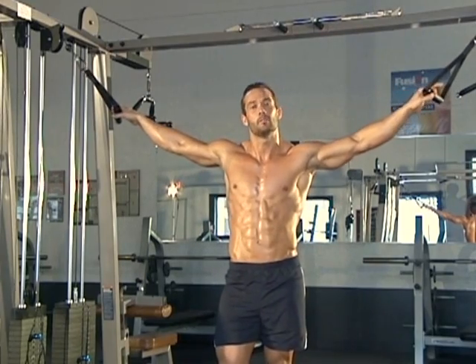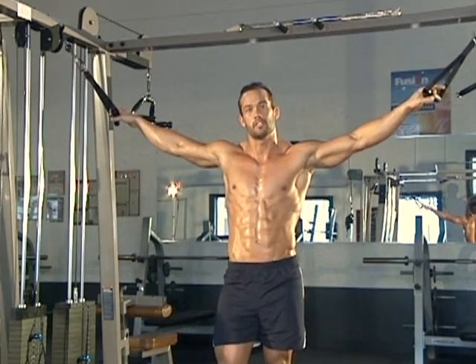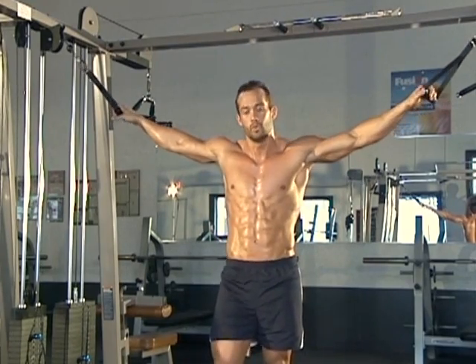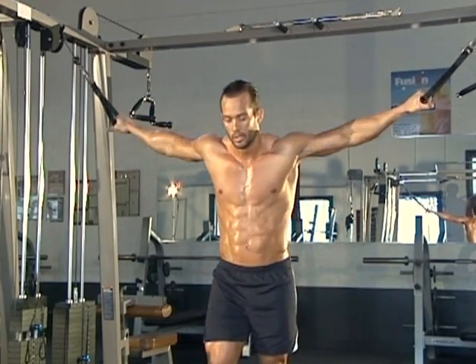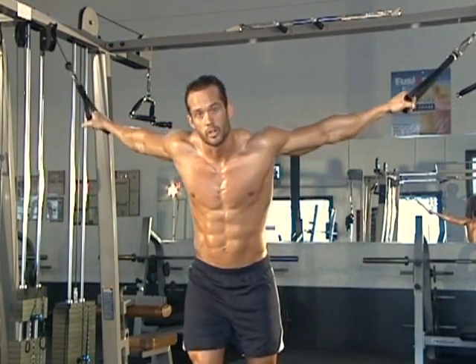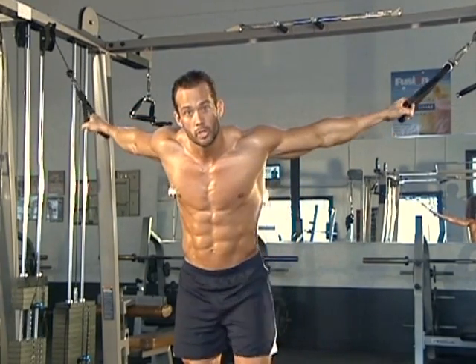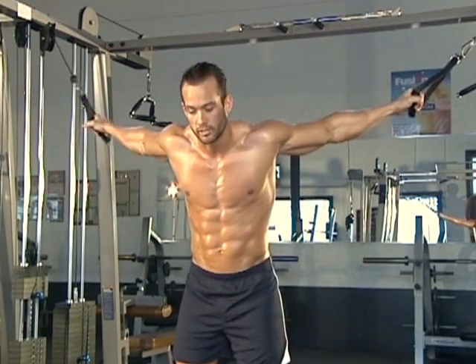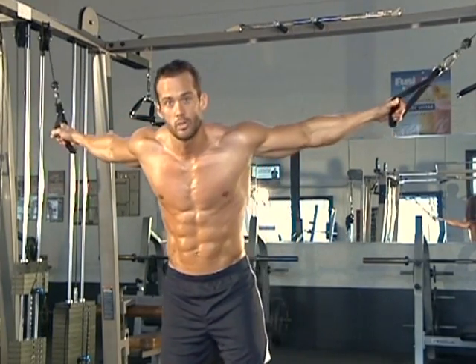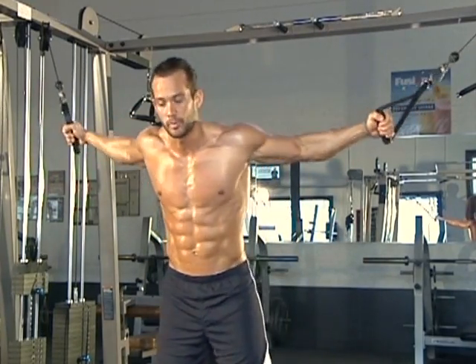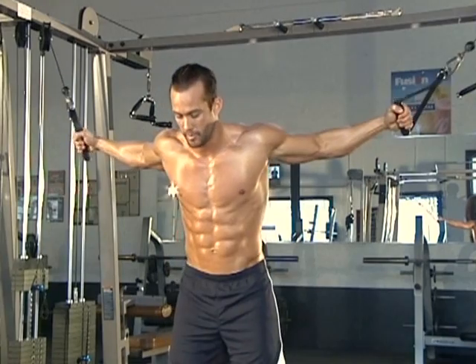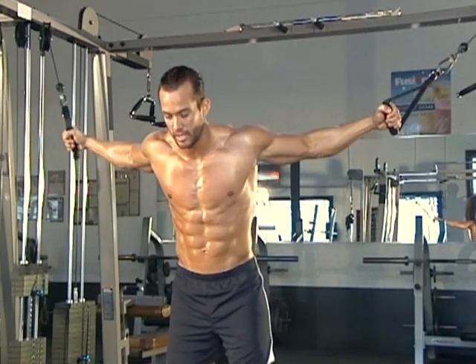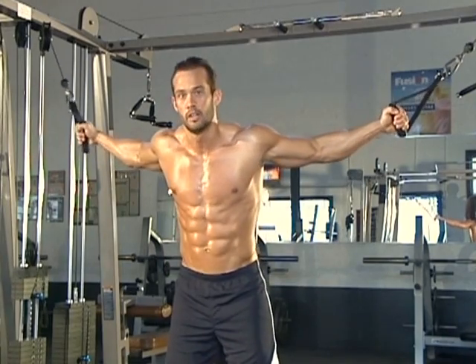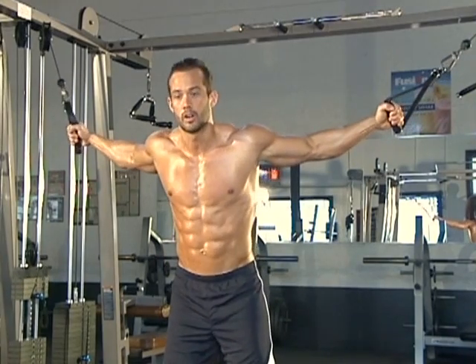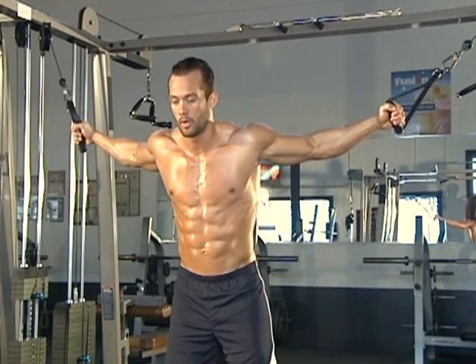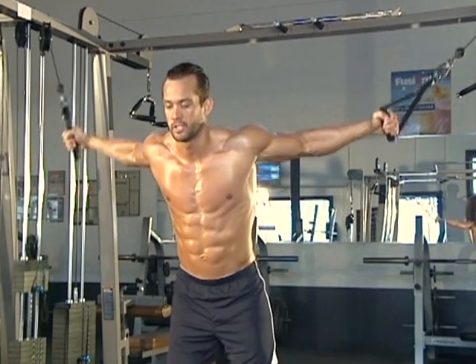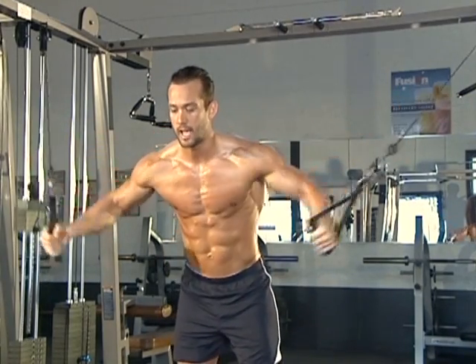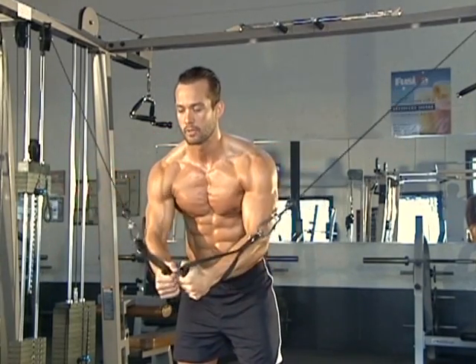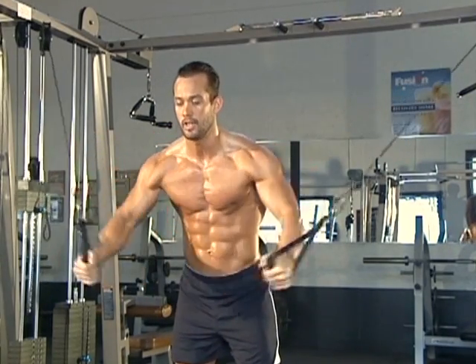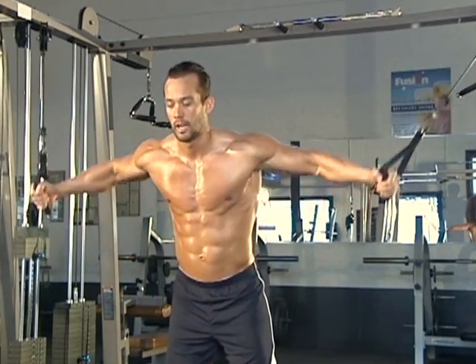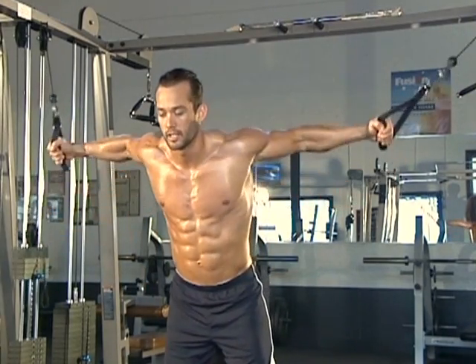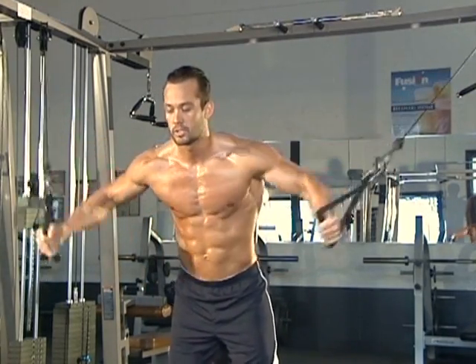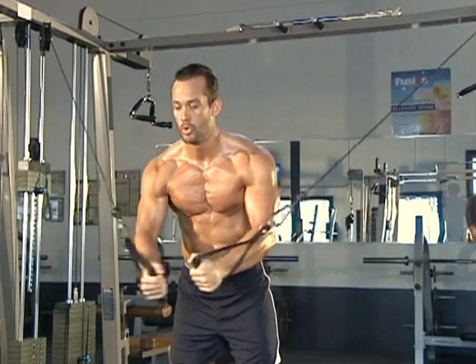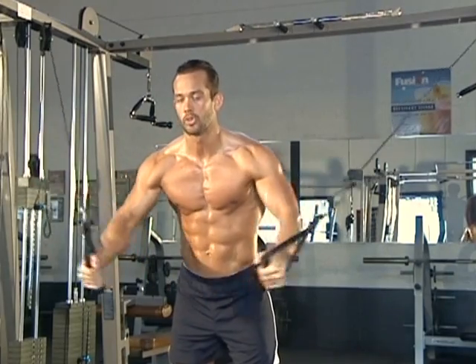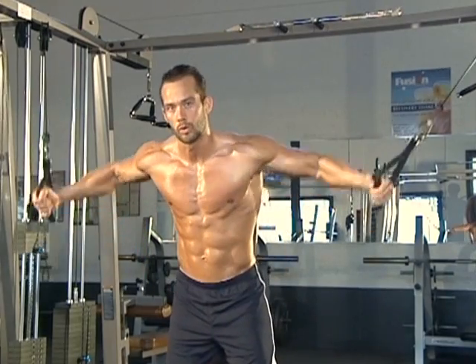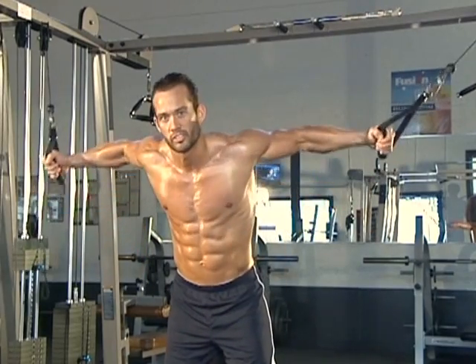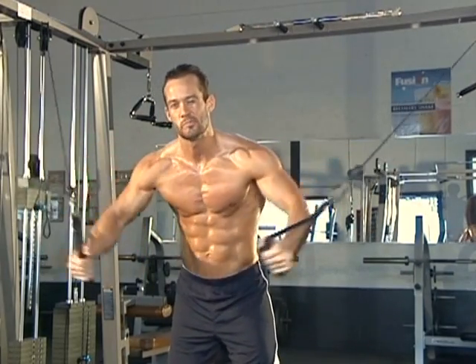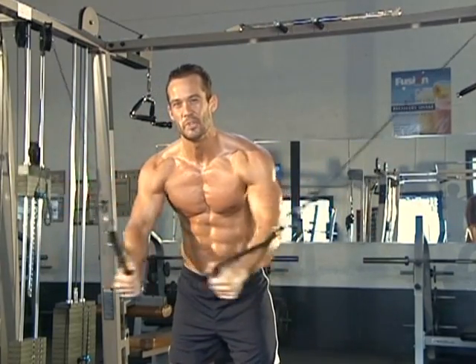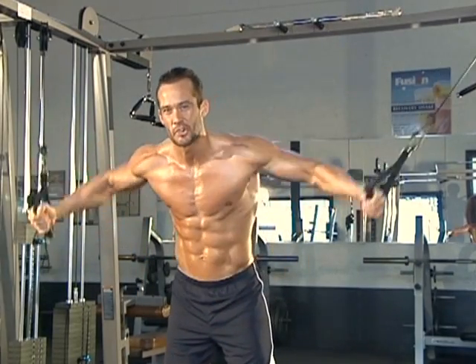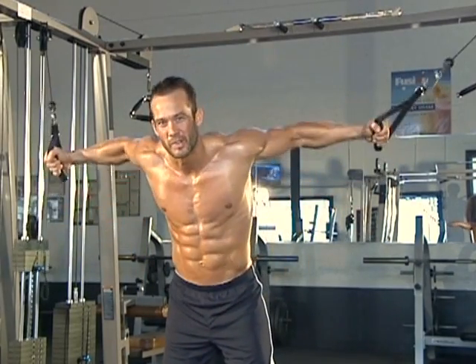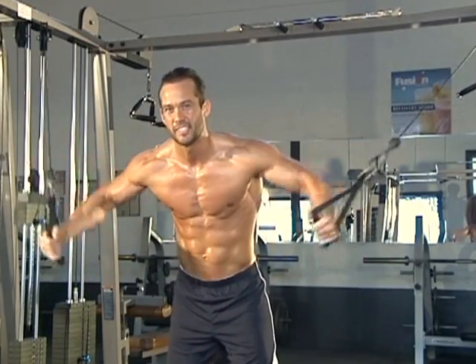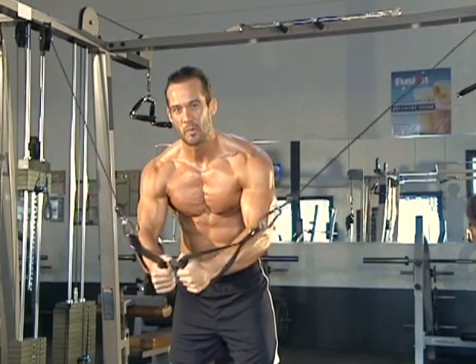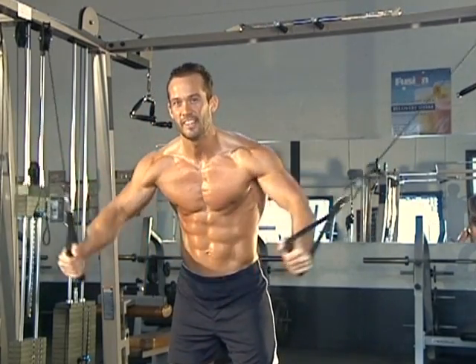You want it to be nice and smooth. This is how you want to do them. Slight bend in the knees, arch in the low back, chest out, abs are tight, and it's nice and smooth and controlled. Smooth and controlled — that's what we want right here.